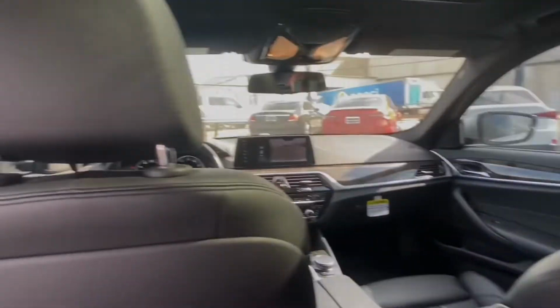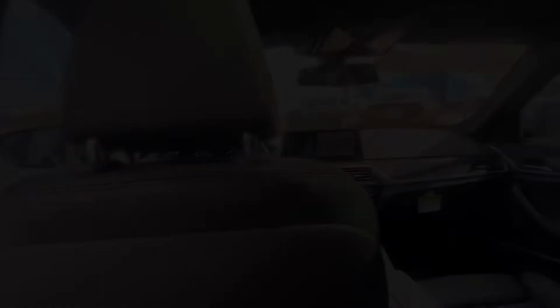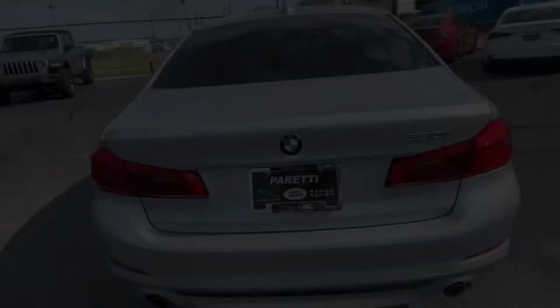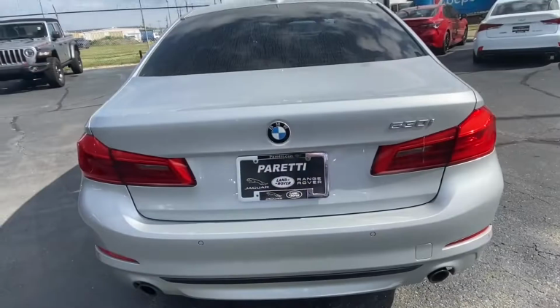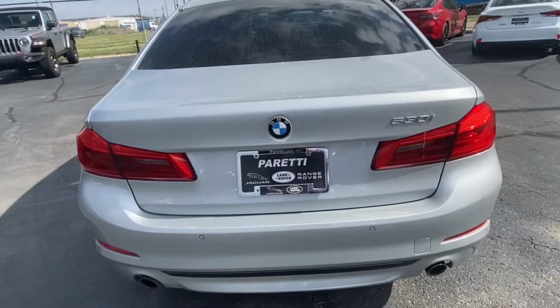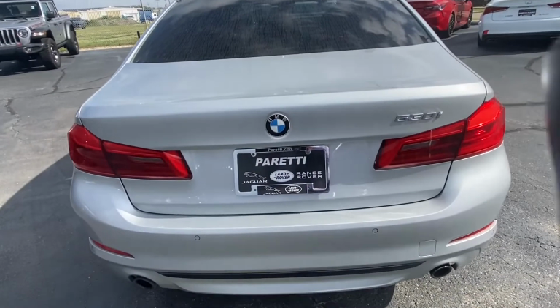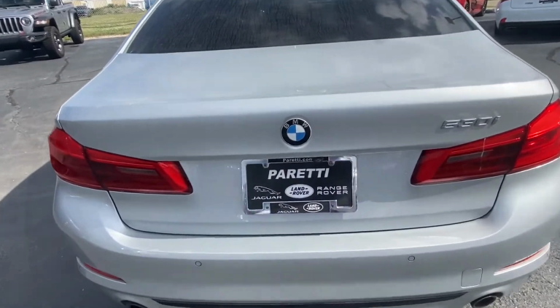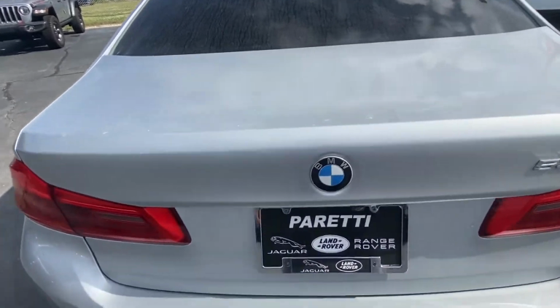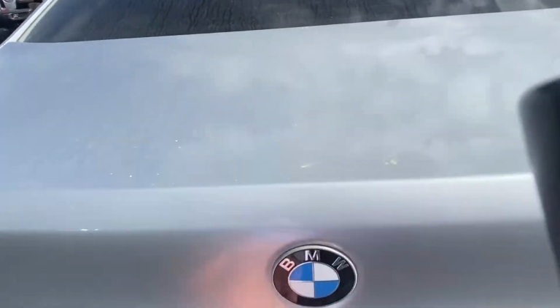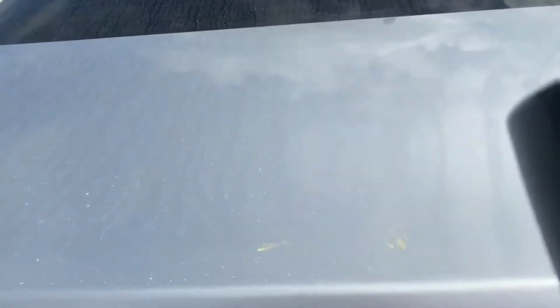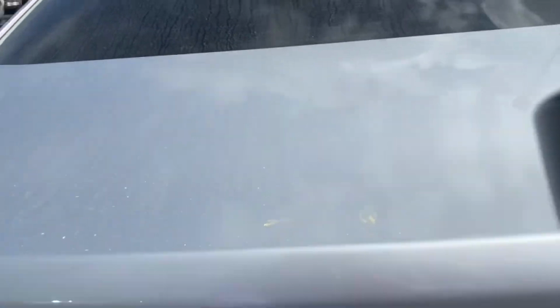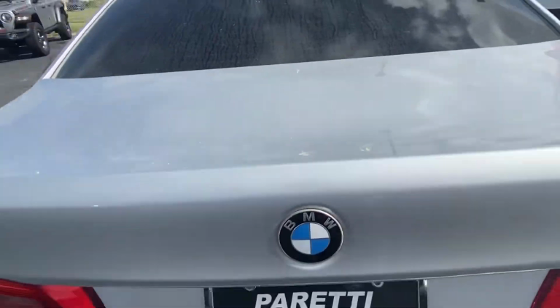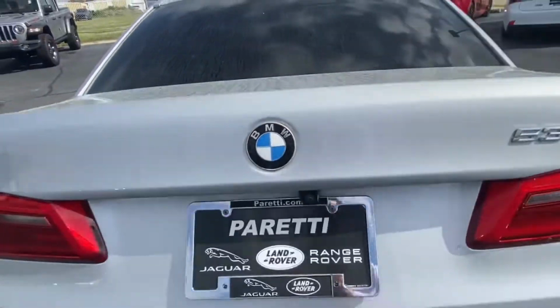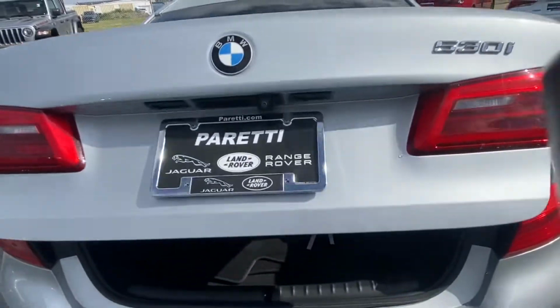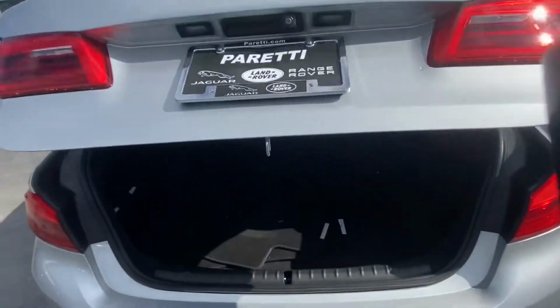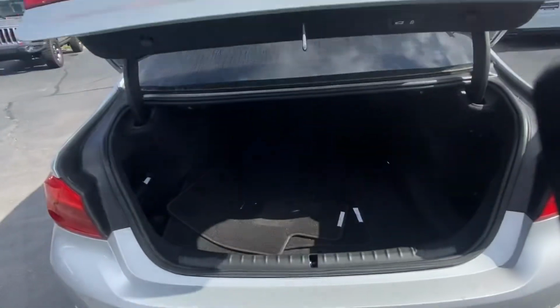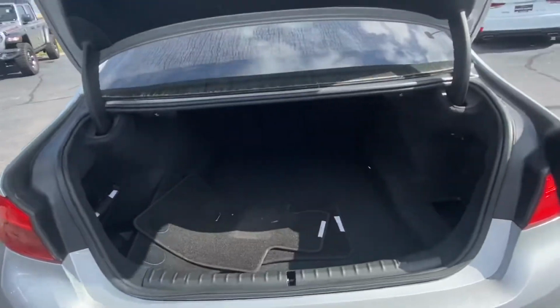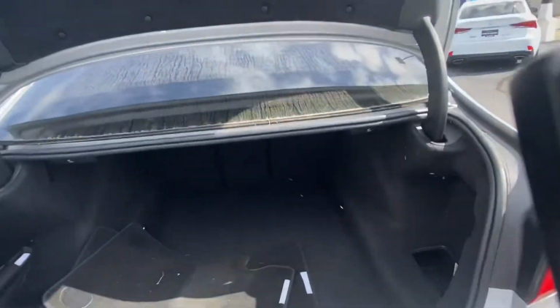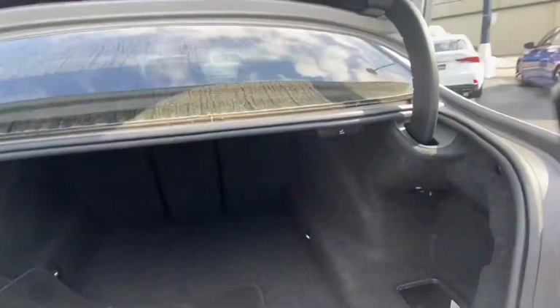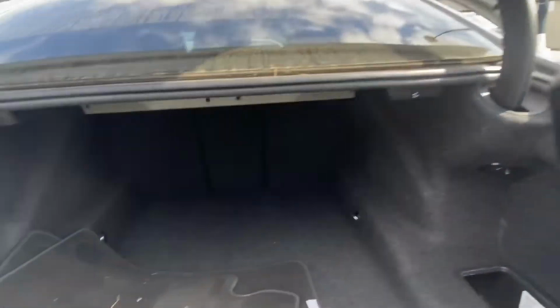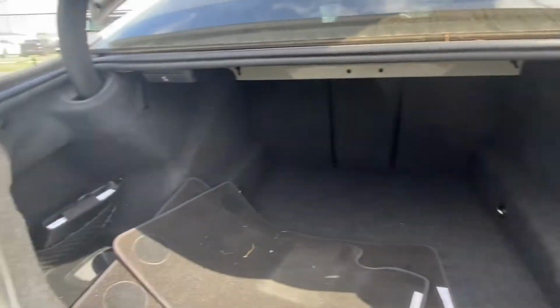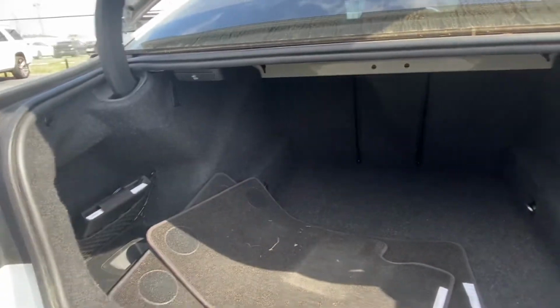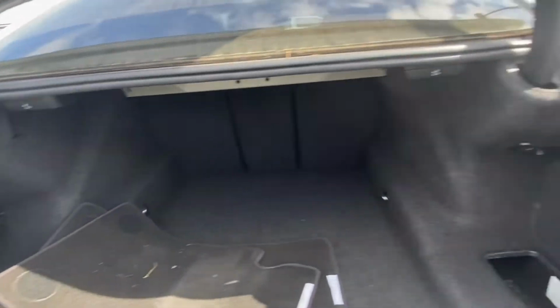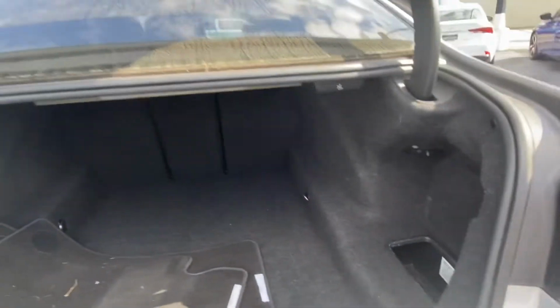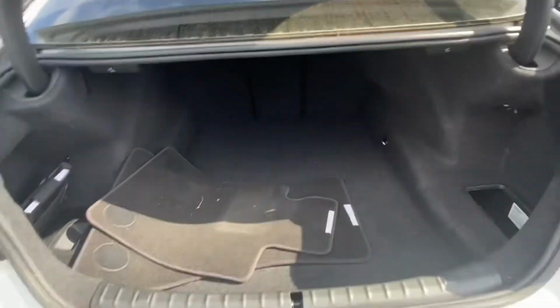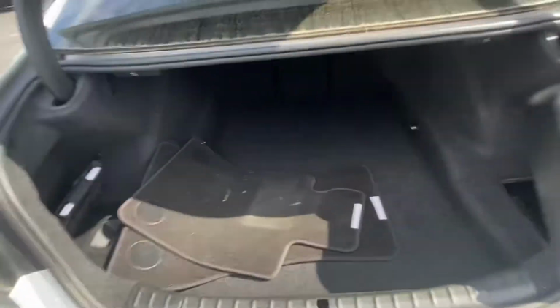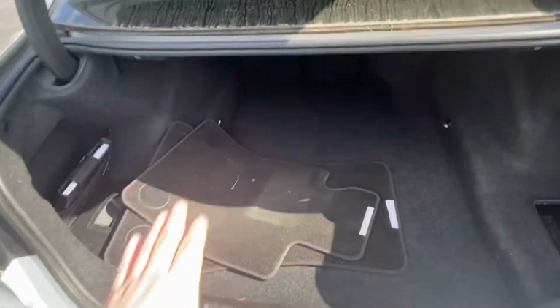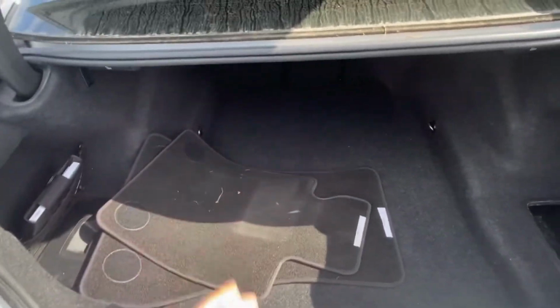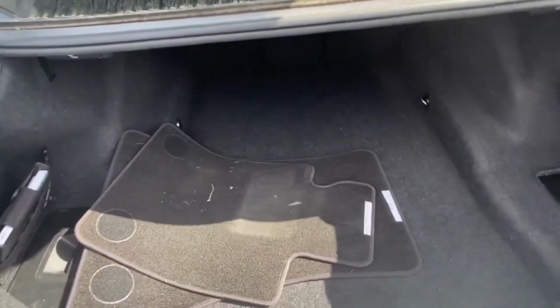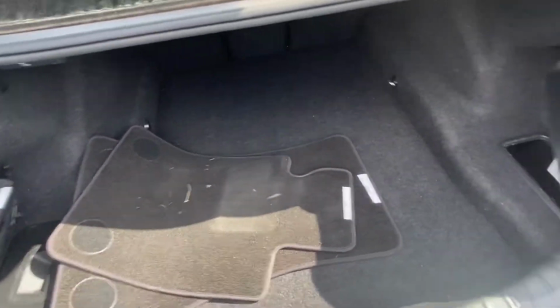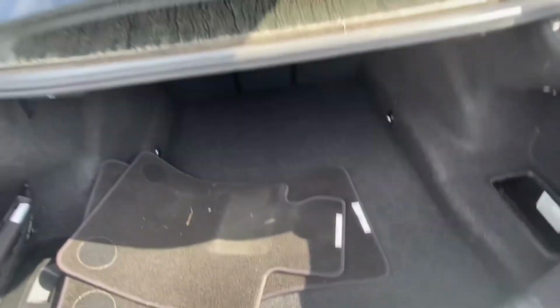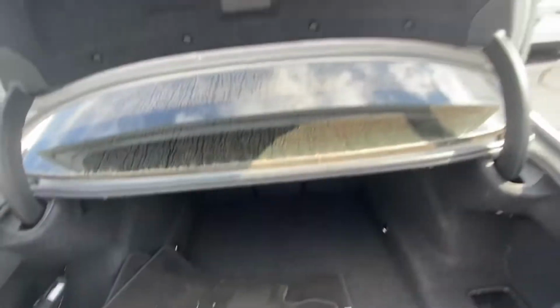Last but not least, let's take a look at the trunk. Popping it open, we'll see it is an automatic trunk with plenty of storage space for you to haul whatever you like, and it does come with the original BMW fabric mats.